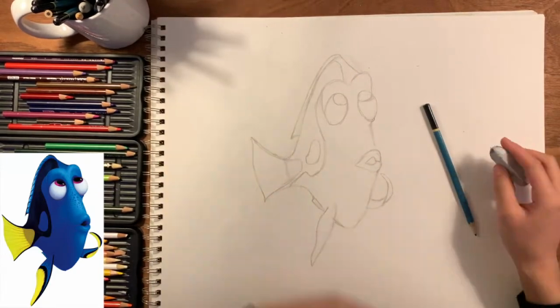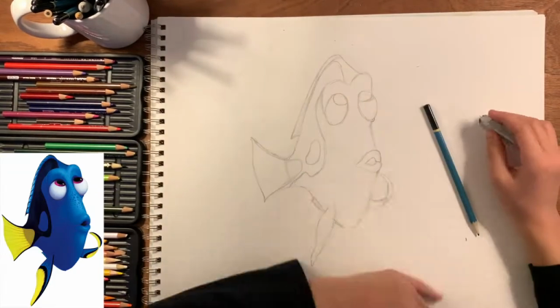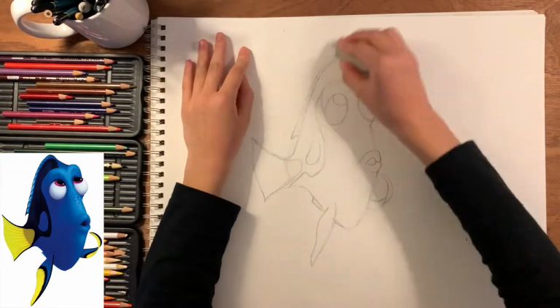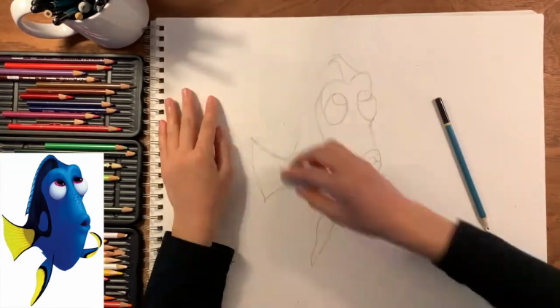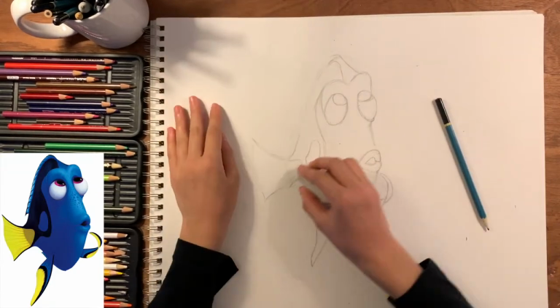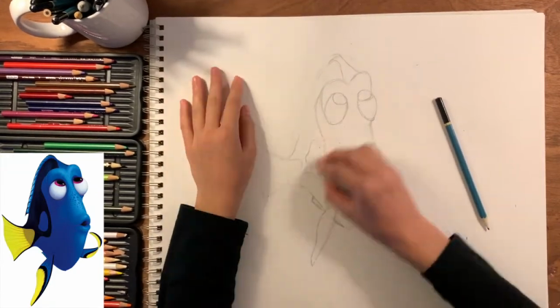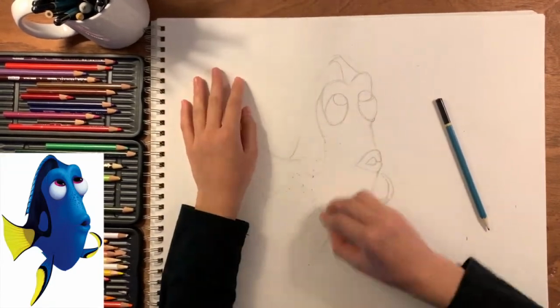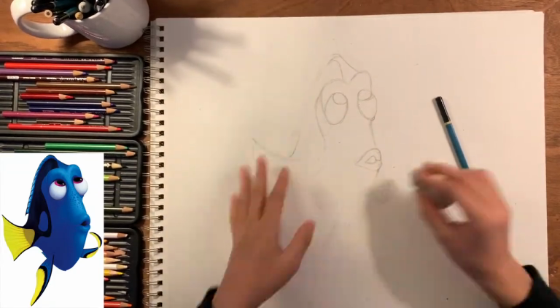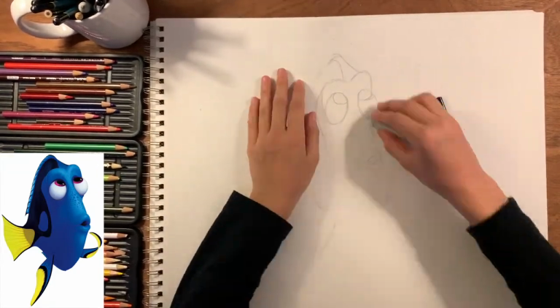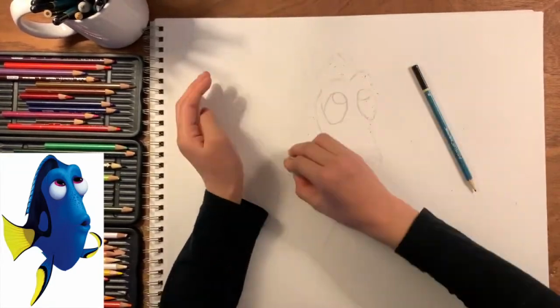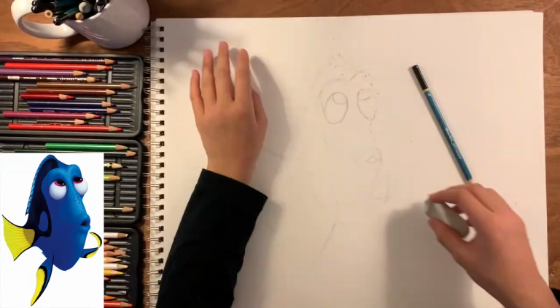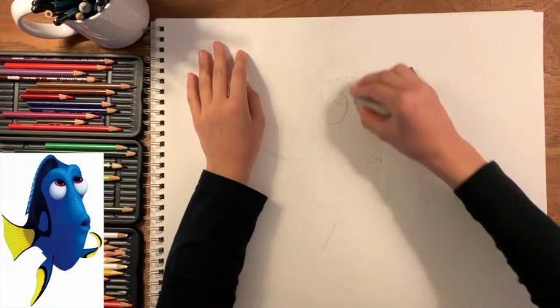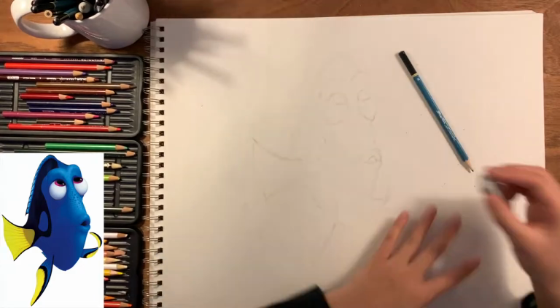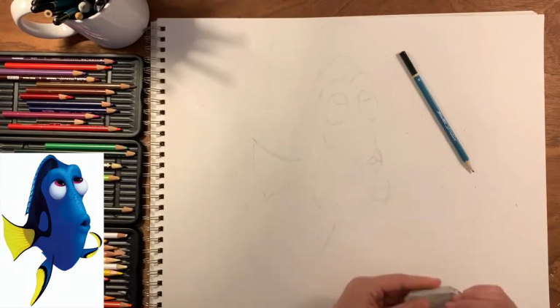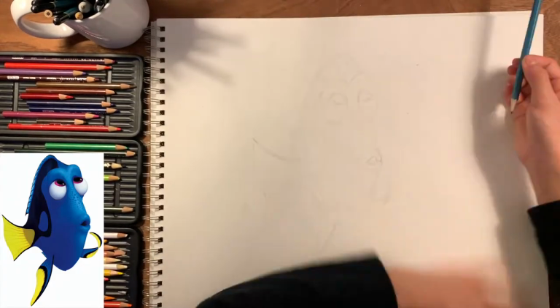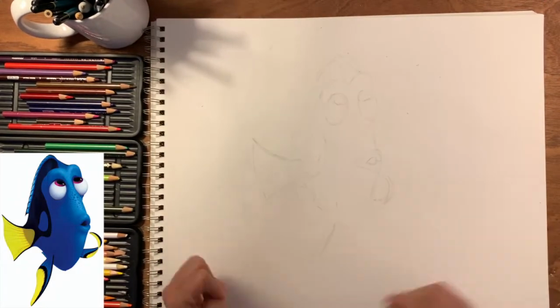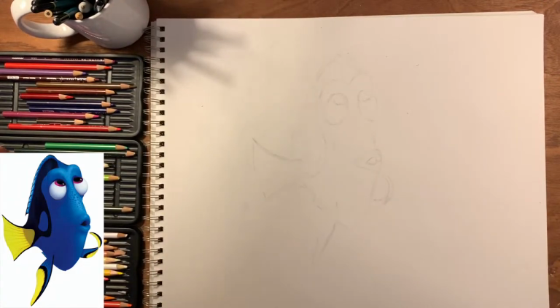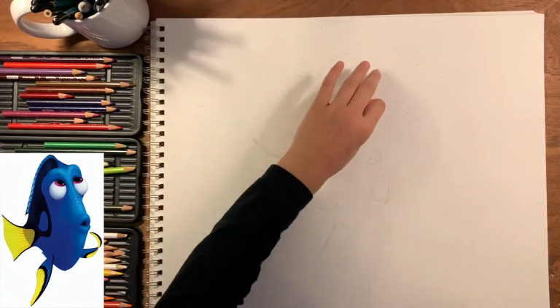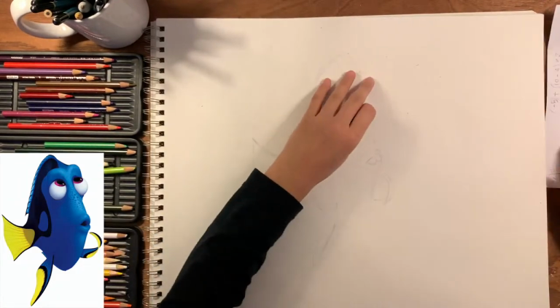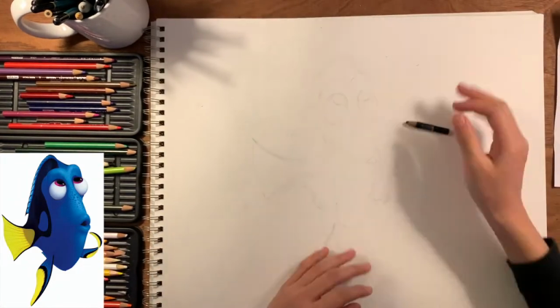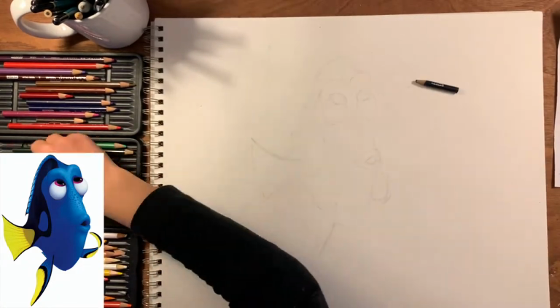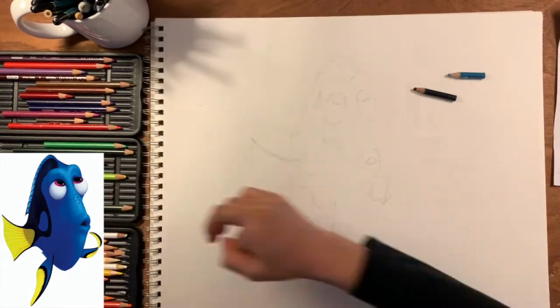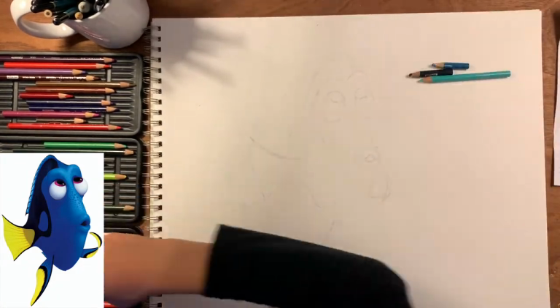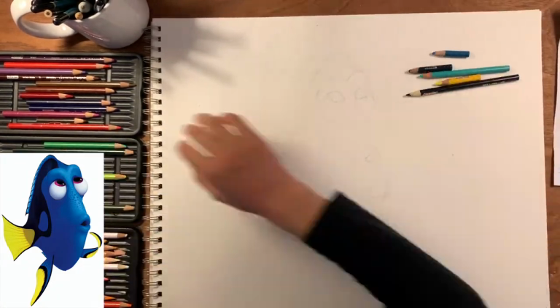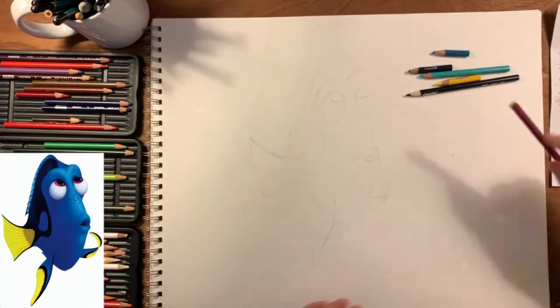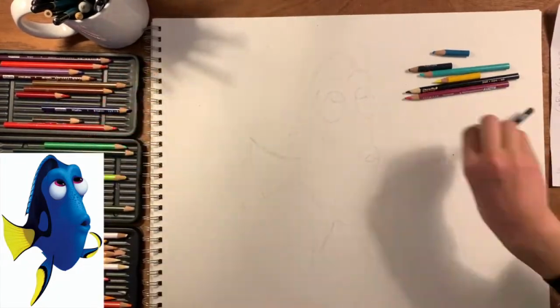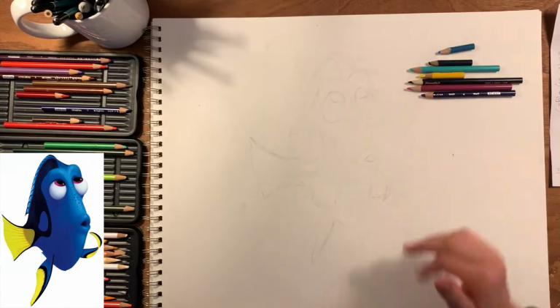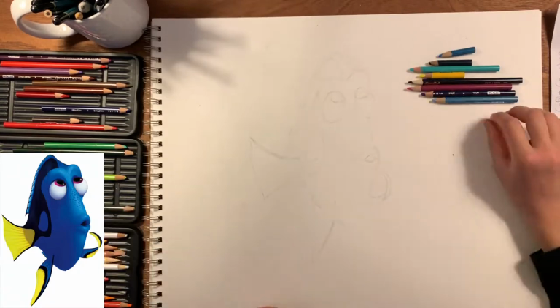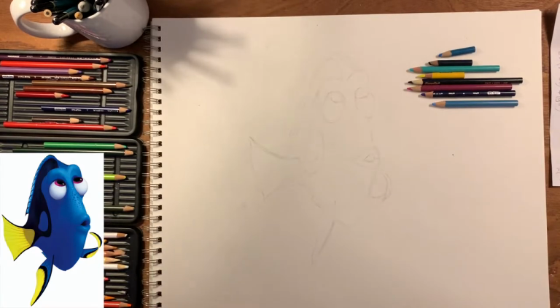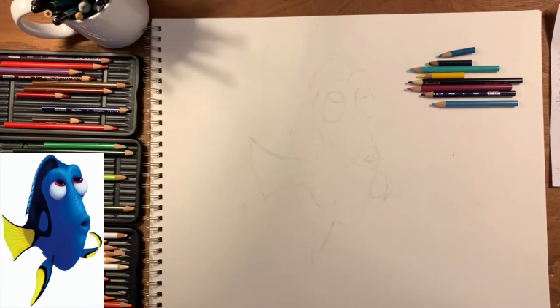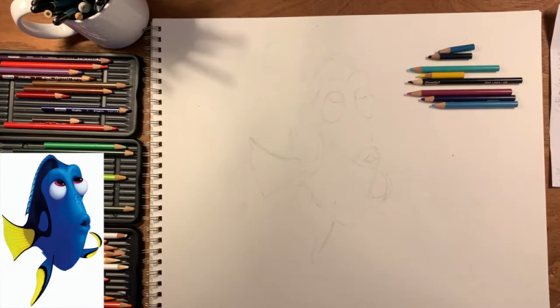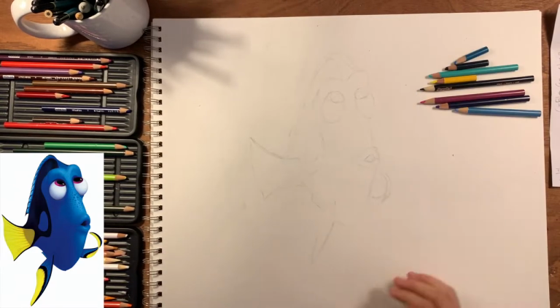Right now I am erasing it because I do not sketch very lightly, which is kind of a problem. So if you aren't used to sketching lightly, just erase it afterwards a little bit.